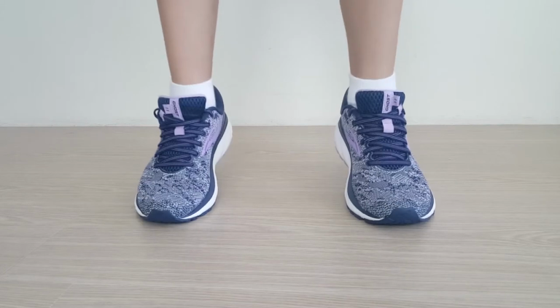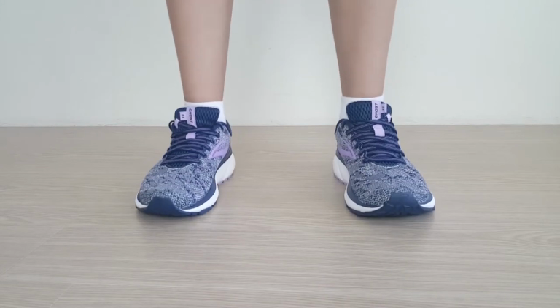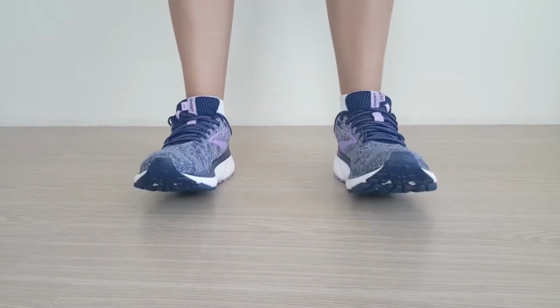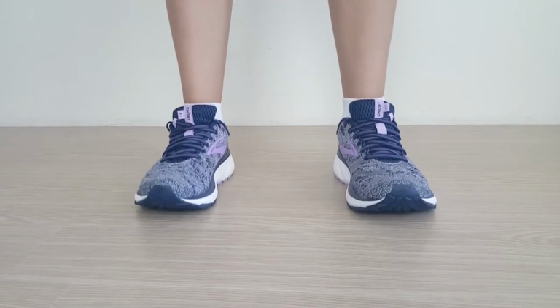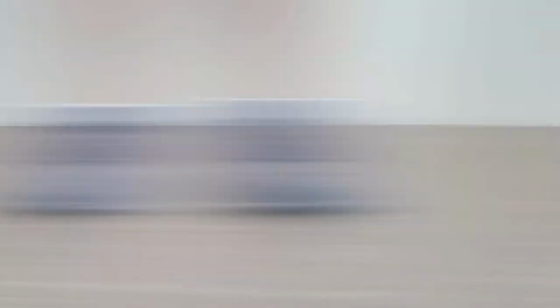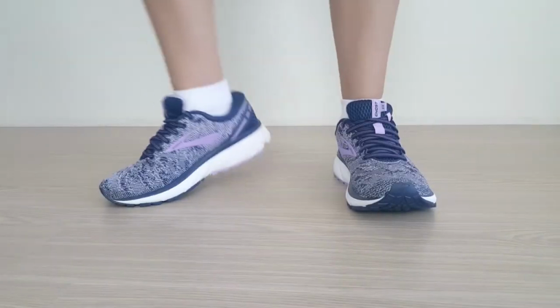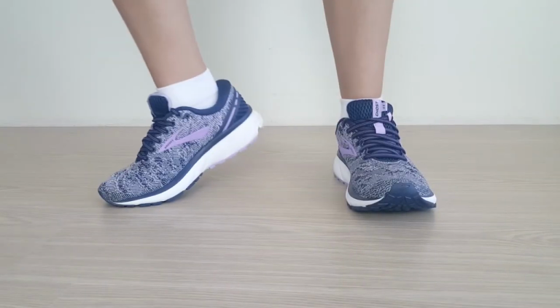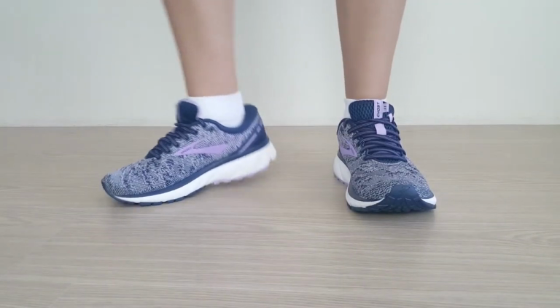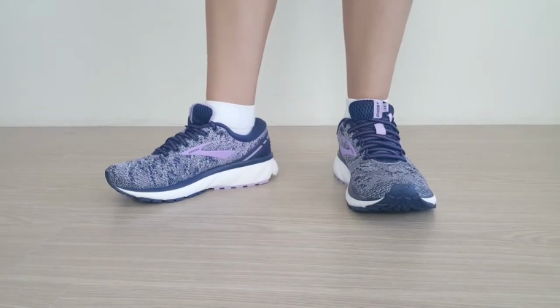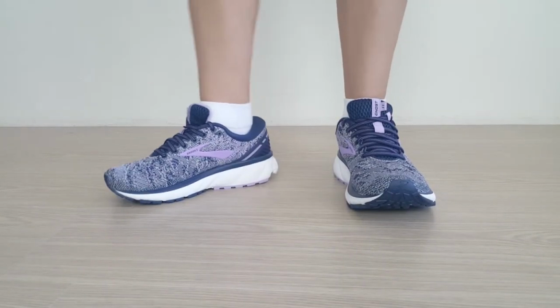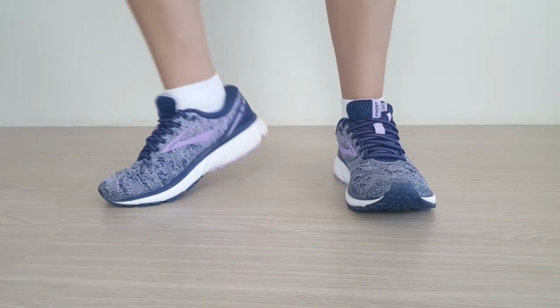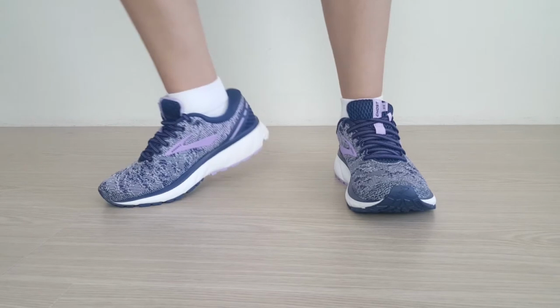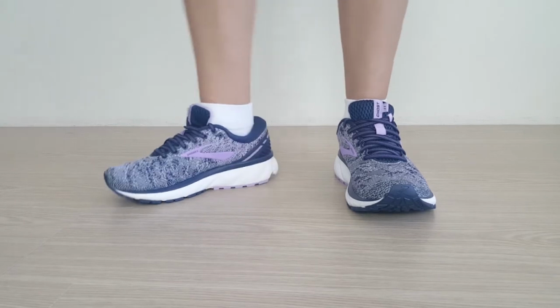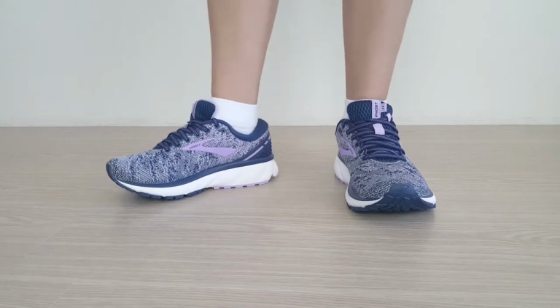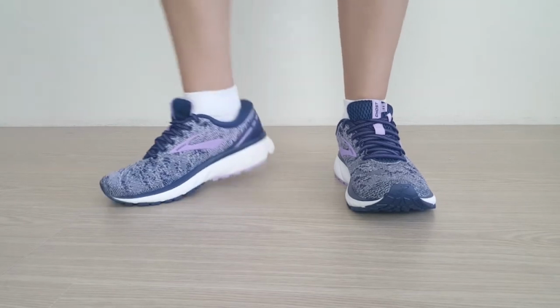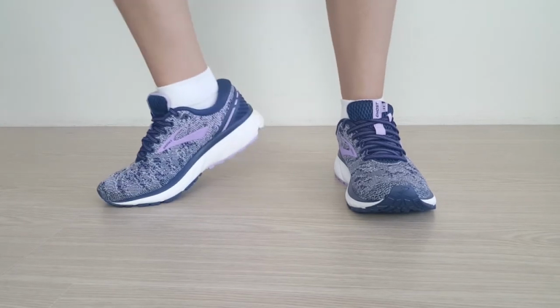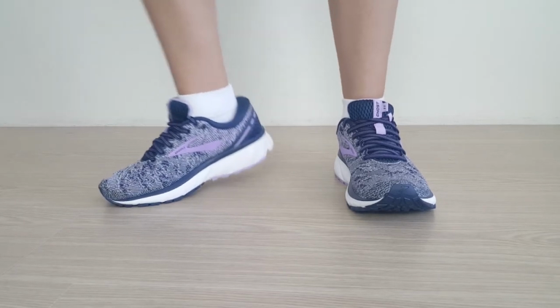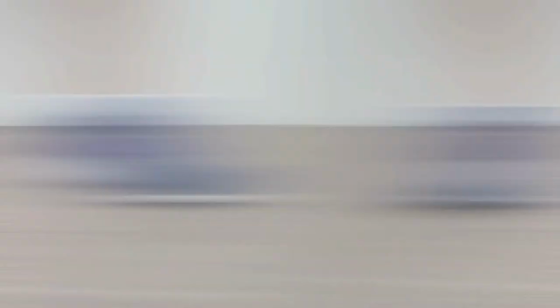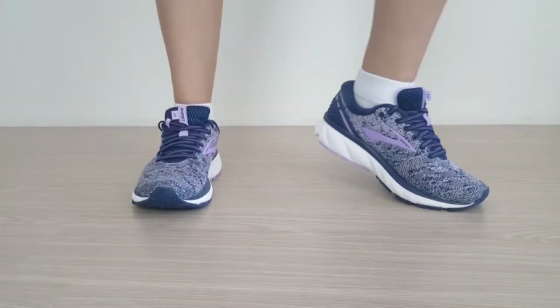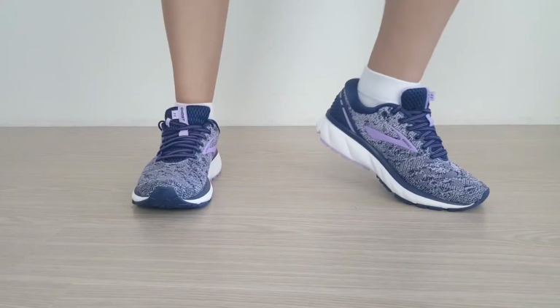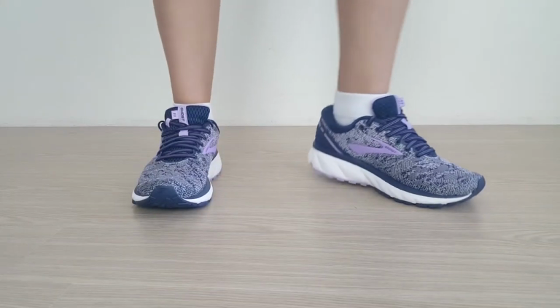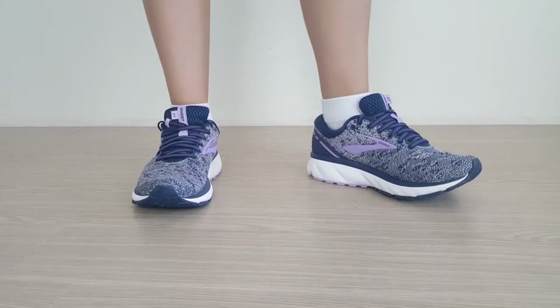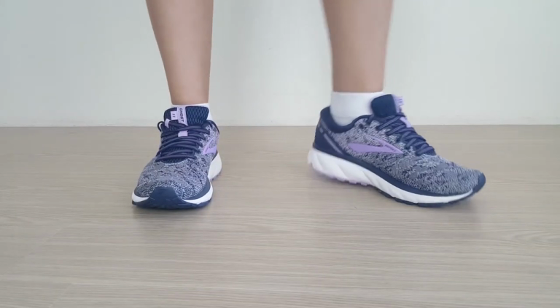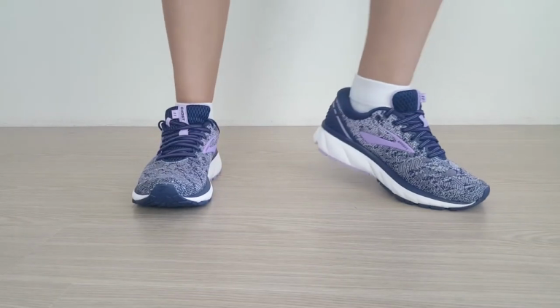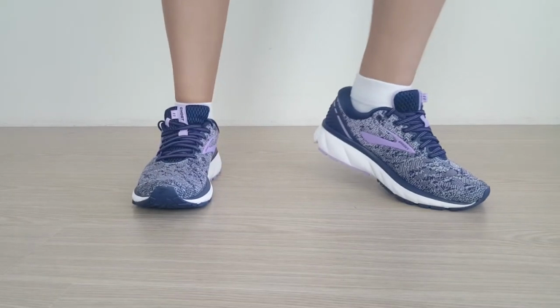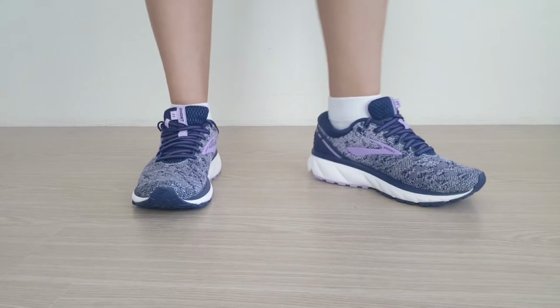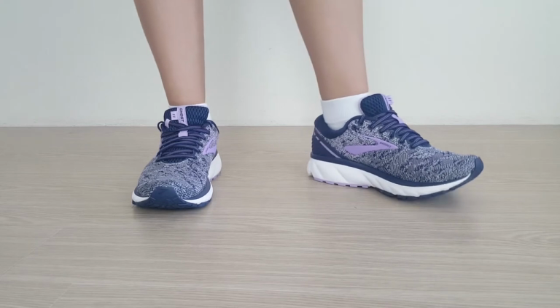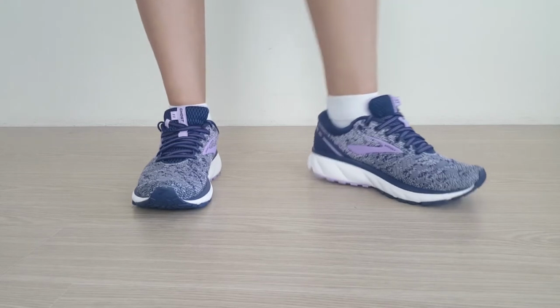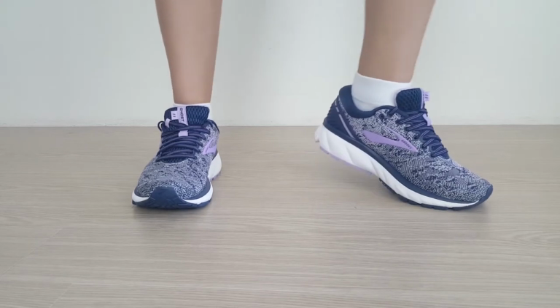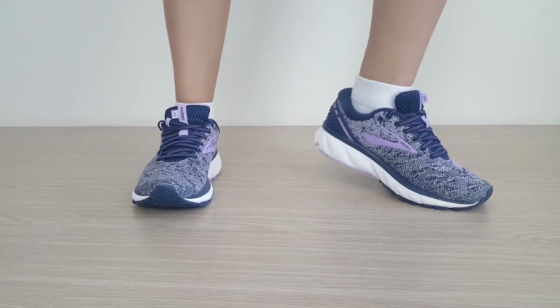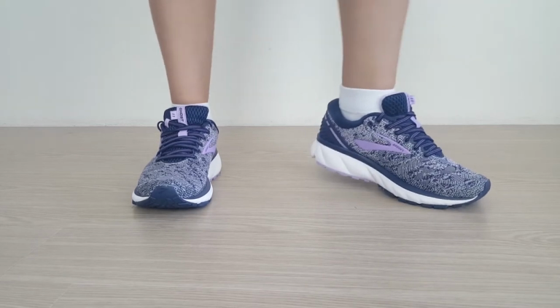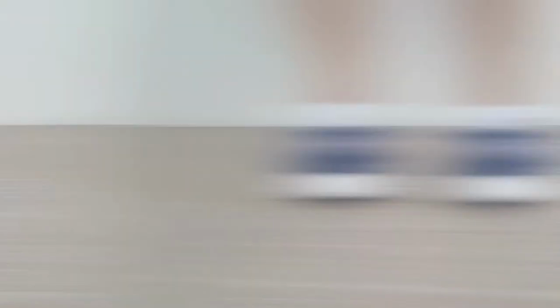The upper mesh feels good and really is the defining comfort factor in this shoe. The arch, as mentioned, is just about perfect in regards to the amount of support and cushioning. The insole simply feels a bit more pleasant than comparable running shoes.